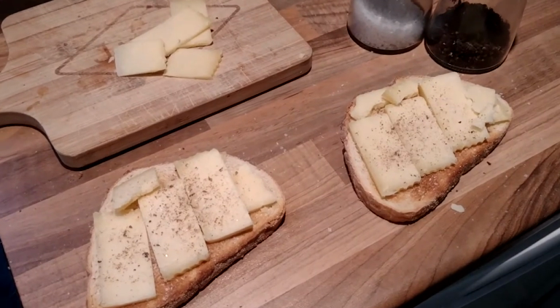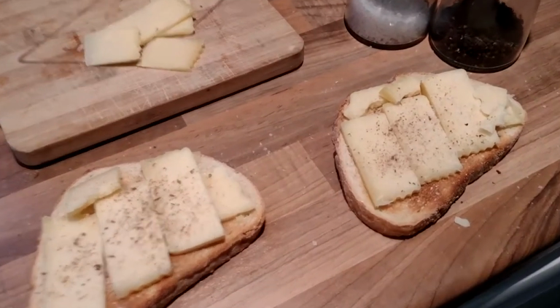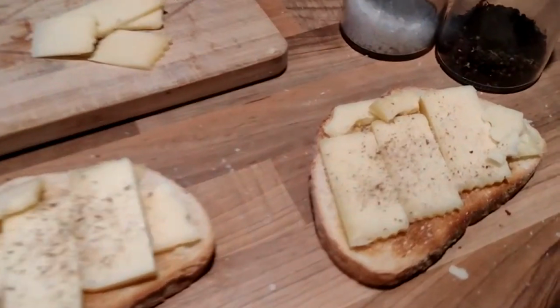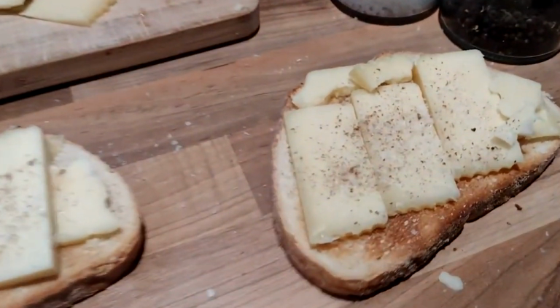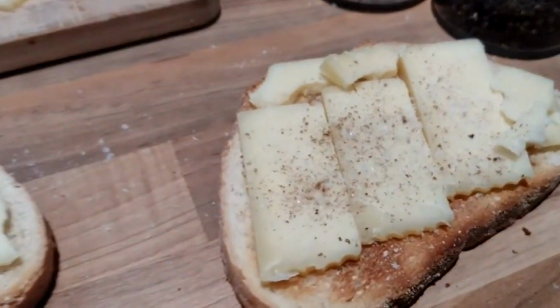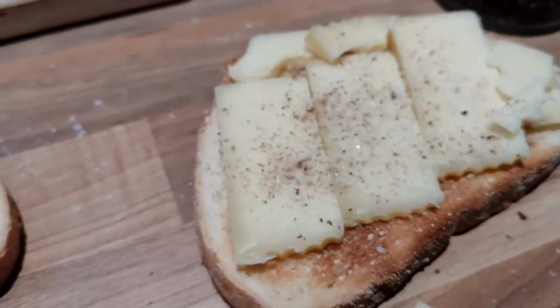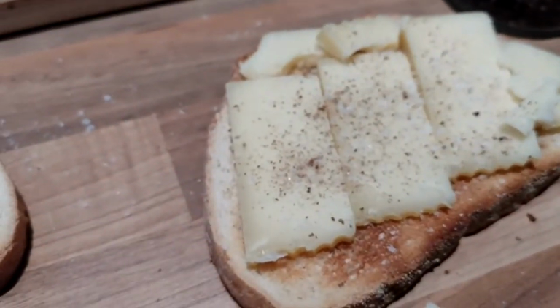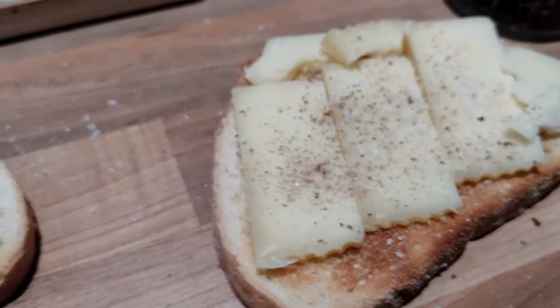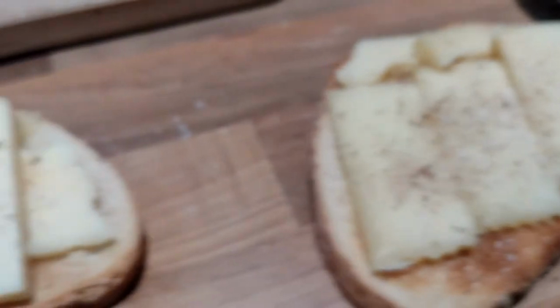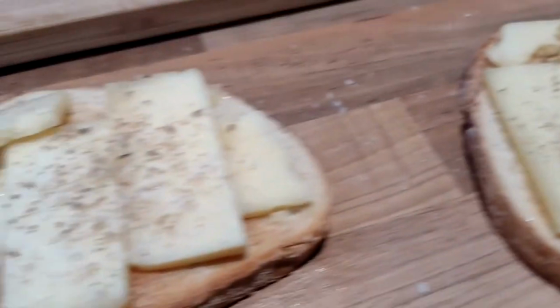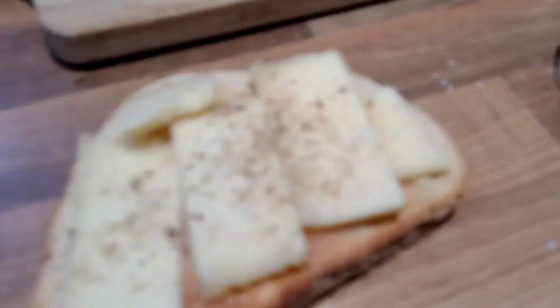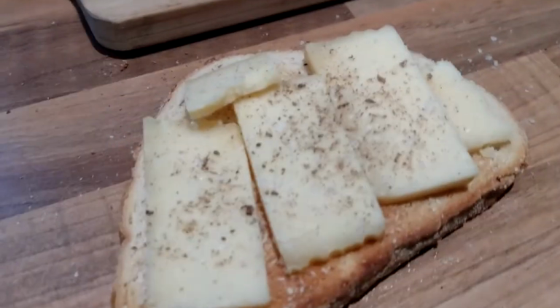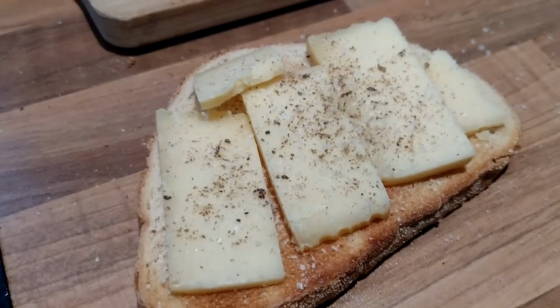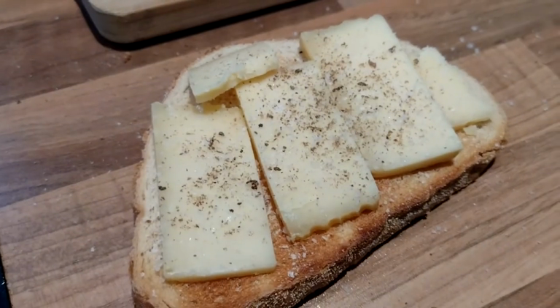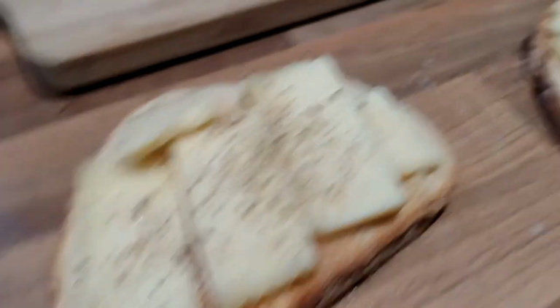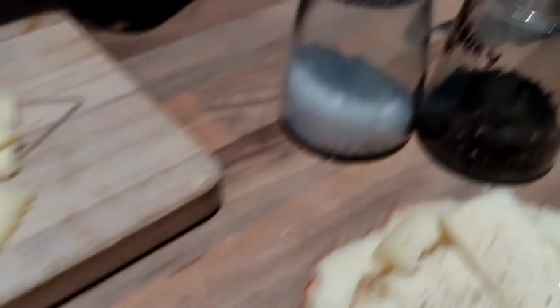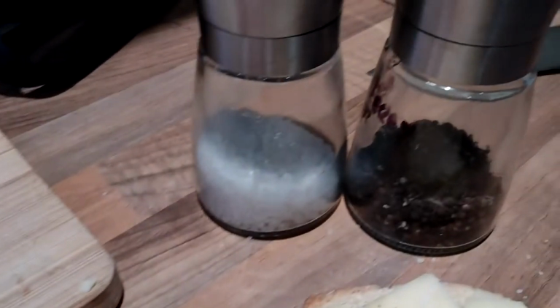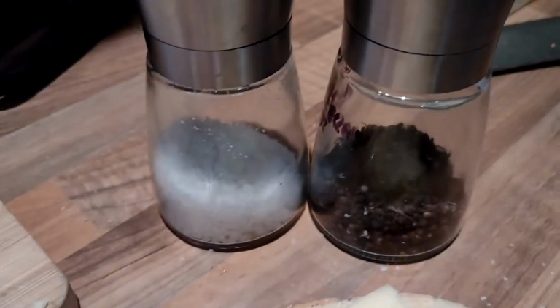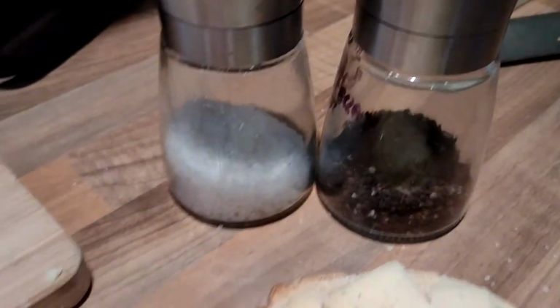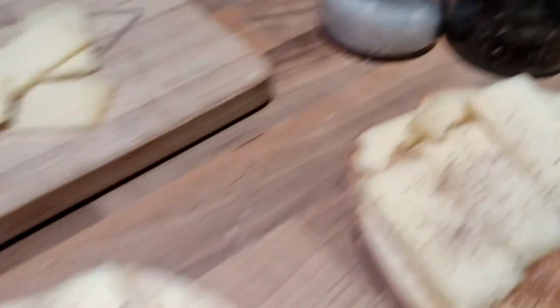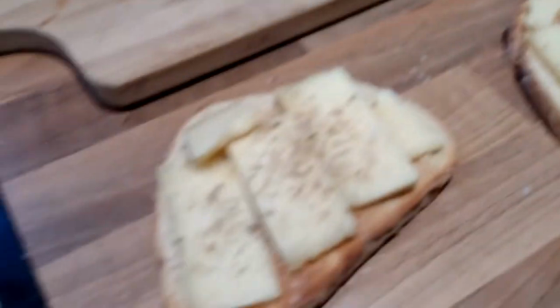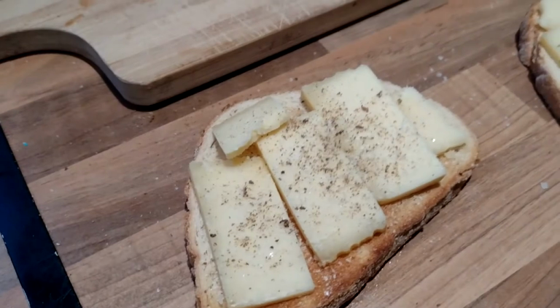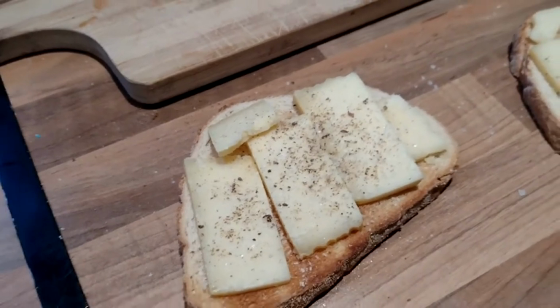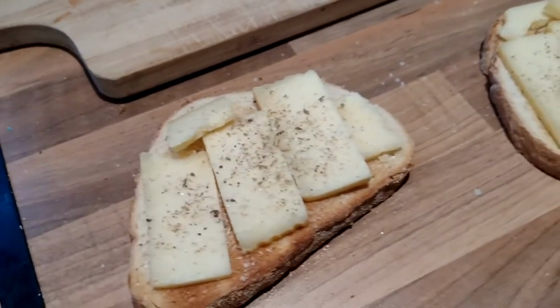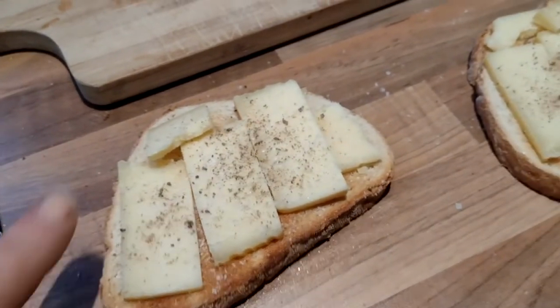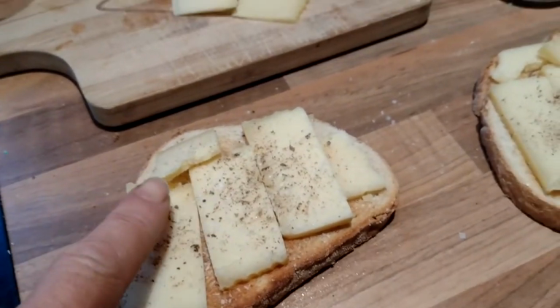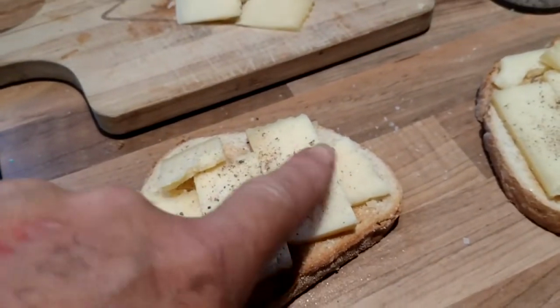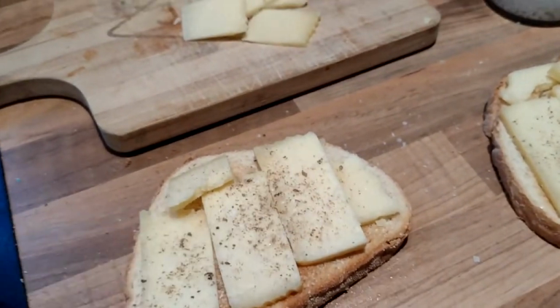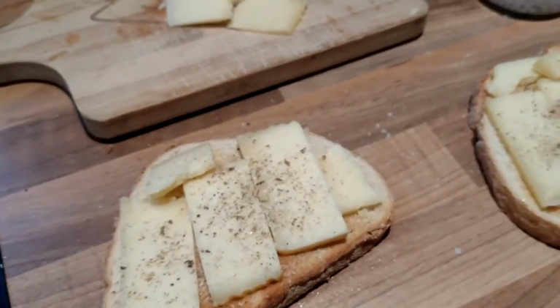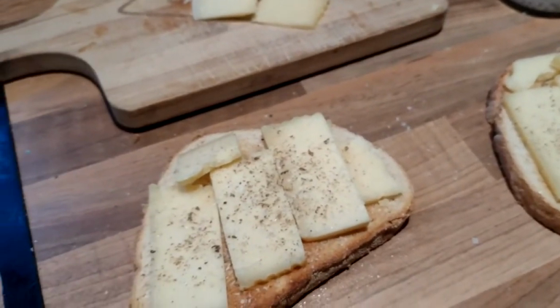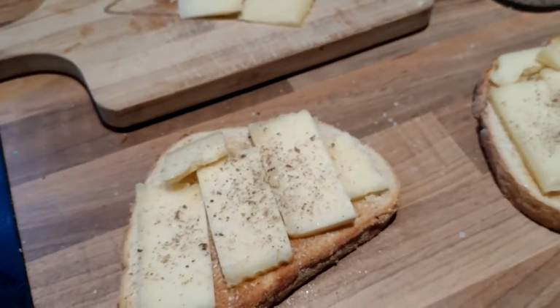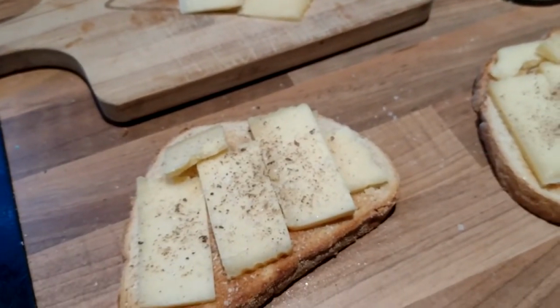There we go — my sliced up cheese, with a bit of salt and a bit of pepper cracked onto it, because that improves it. Normally I'll put slices of tomato on there — I like the cheese and tomato.